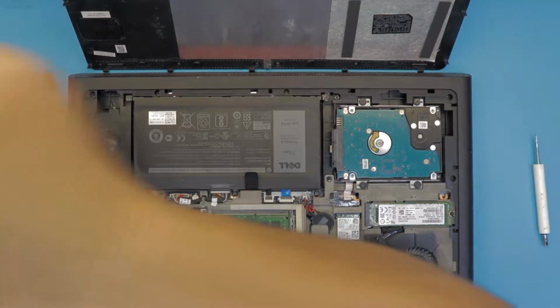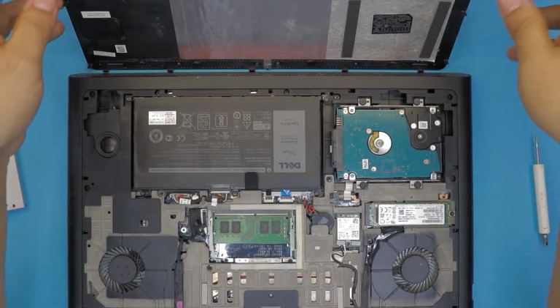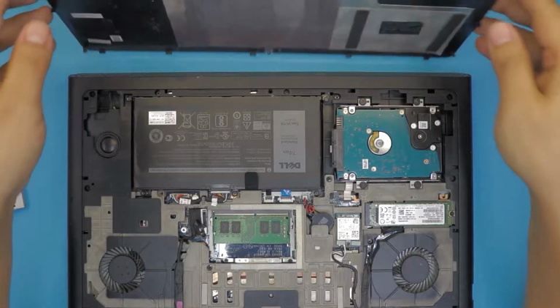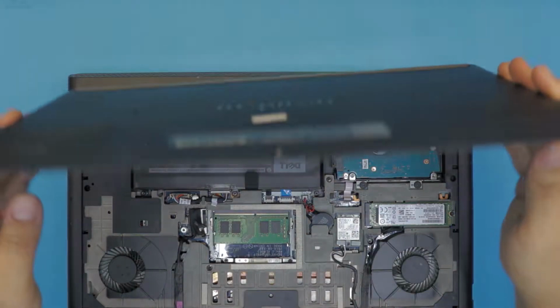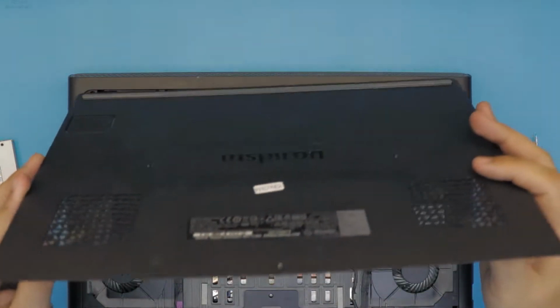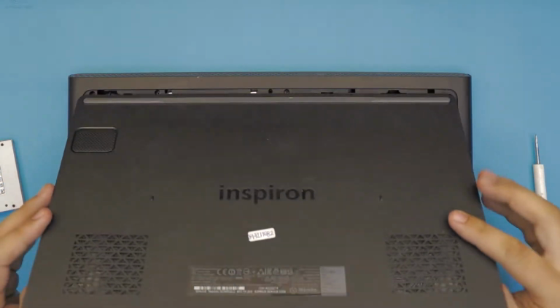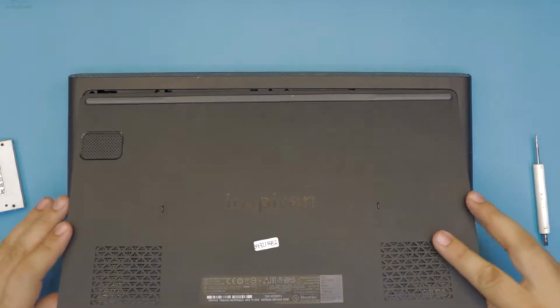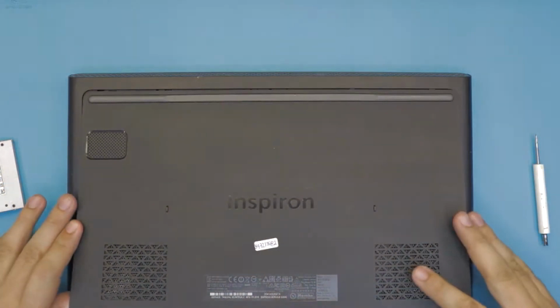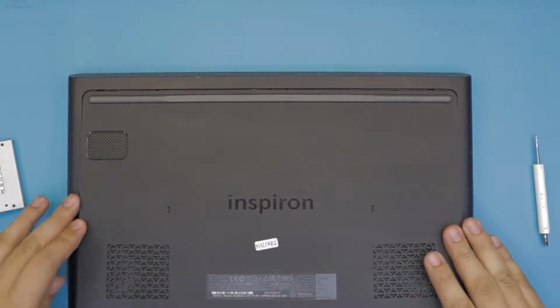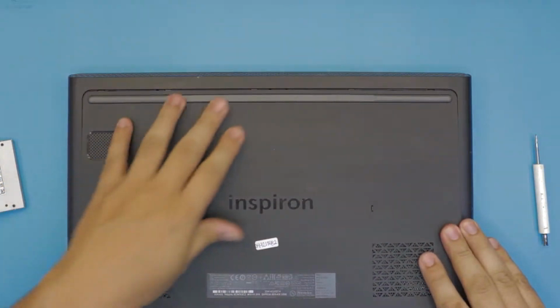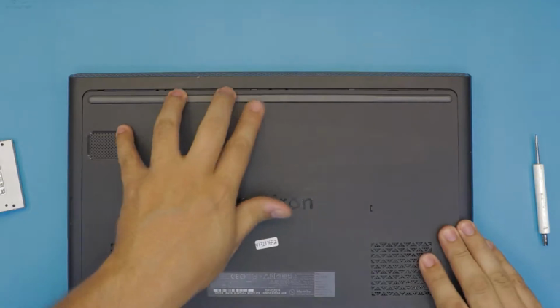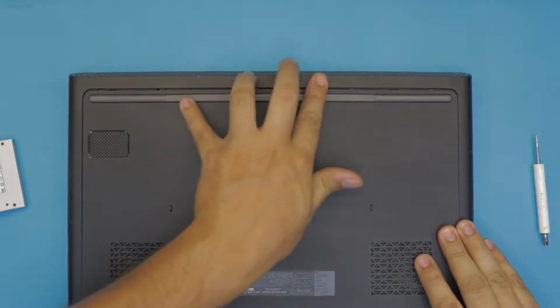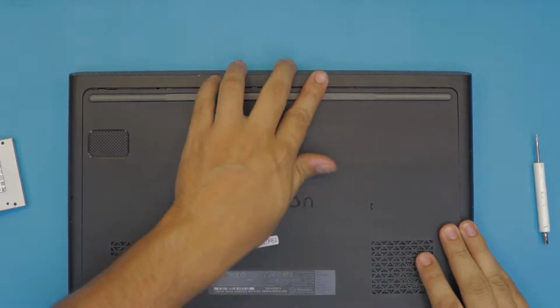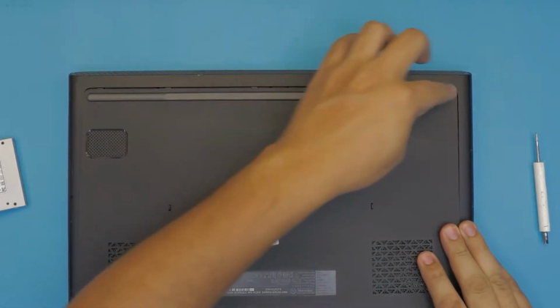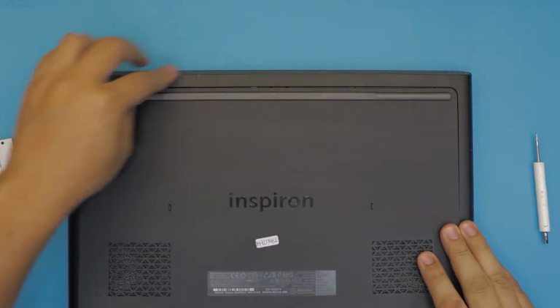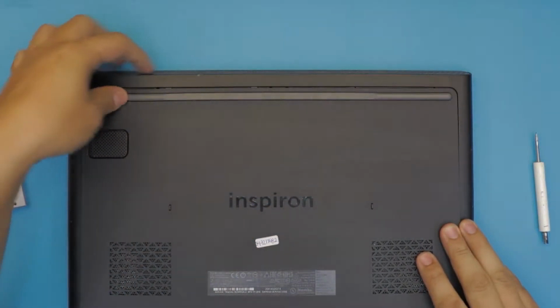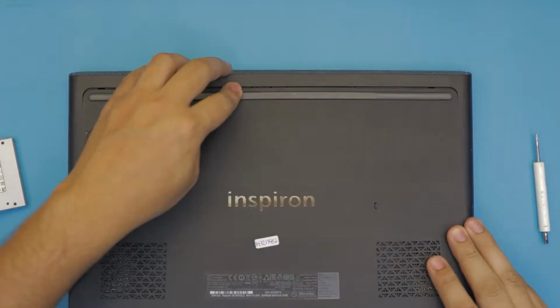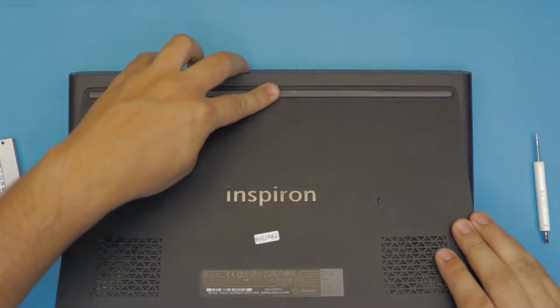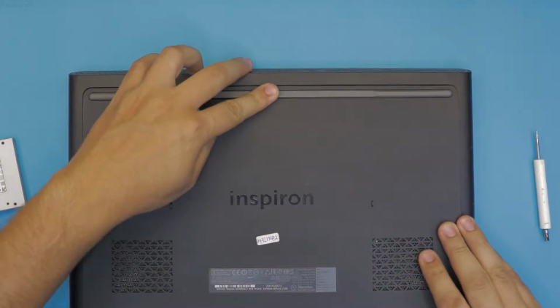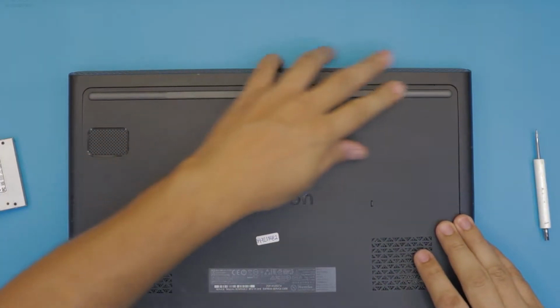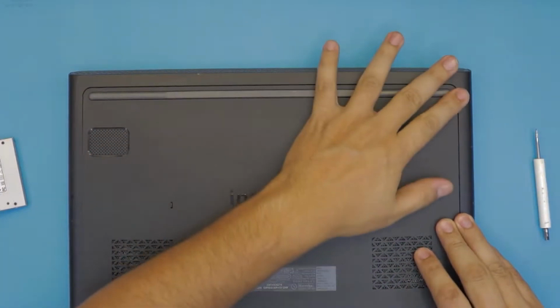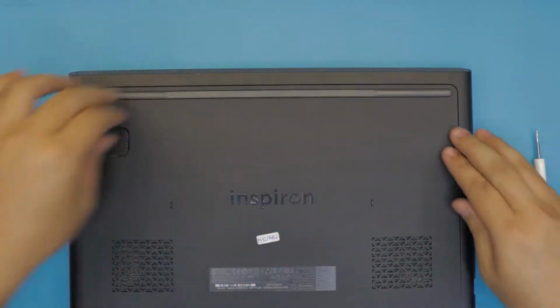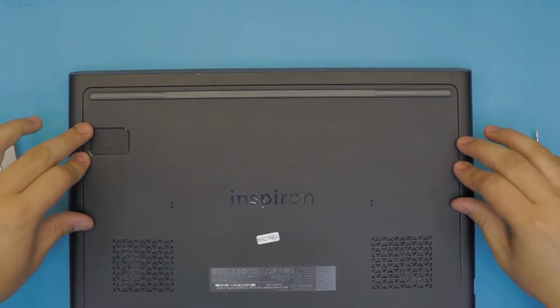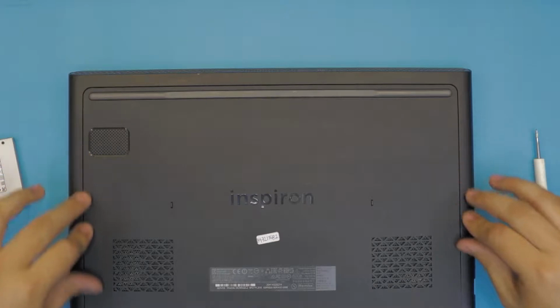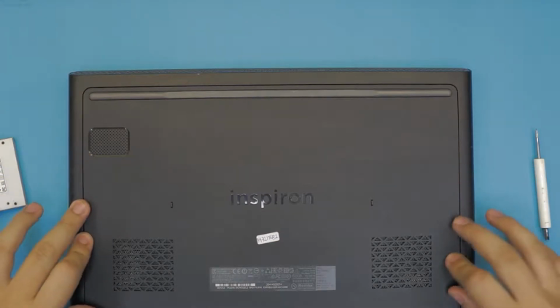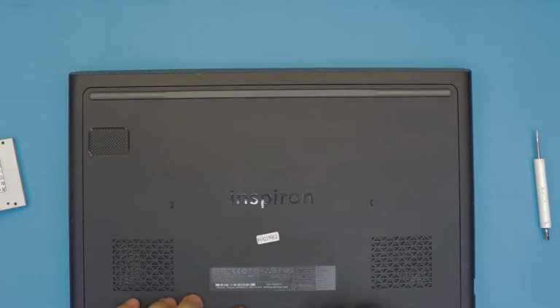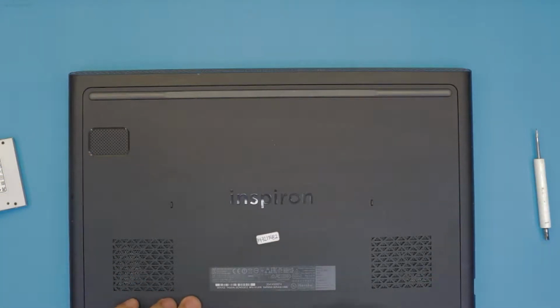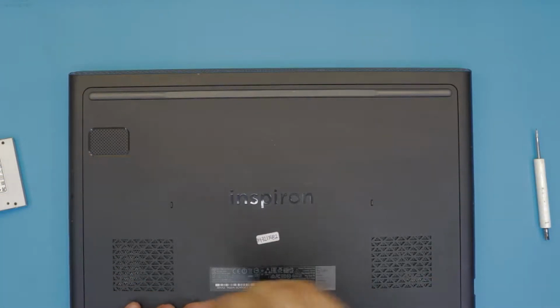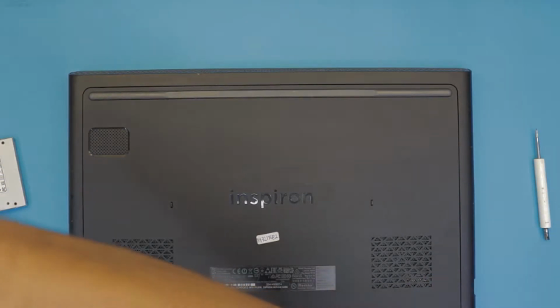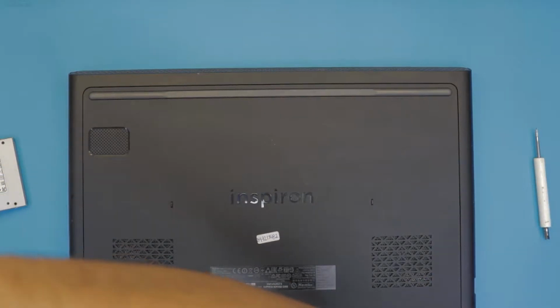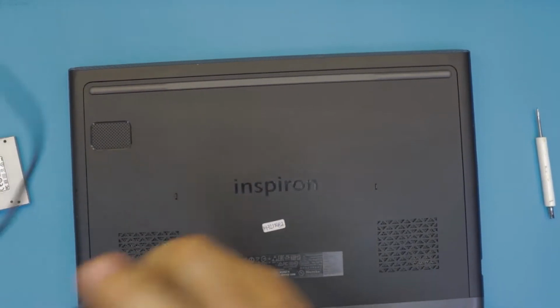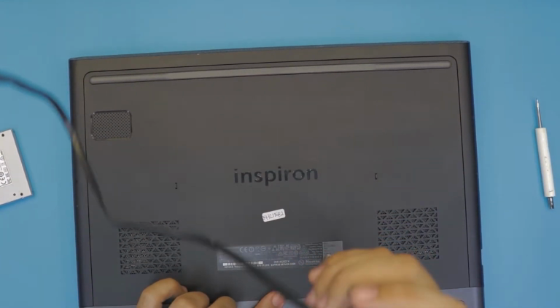Last, grab the bottom cover, stick it at the bottom side with the front end down, push the sides, and put the last screw in at the top.